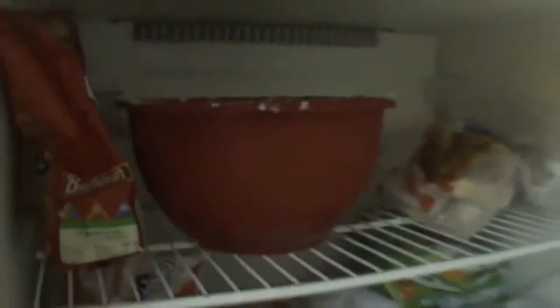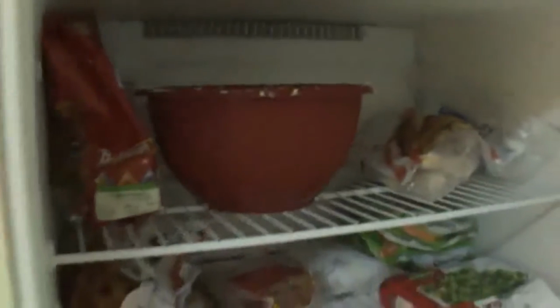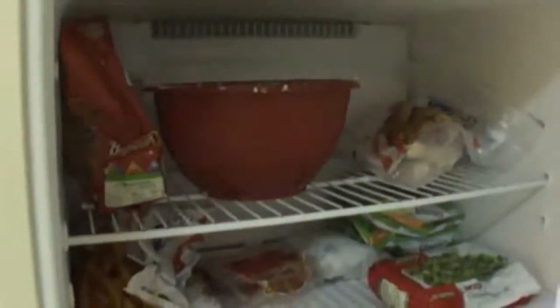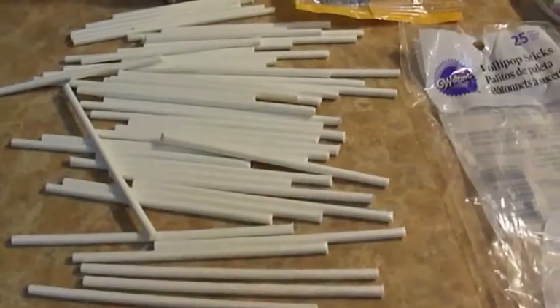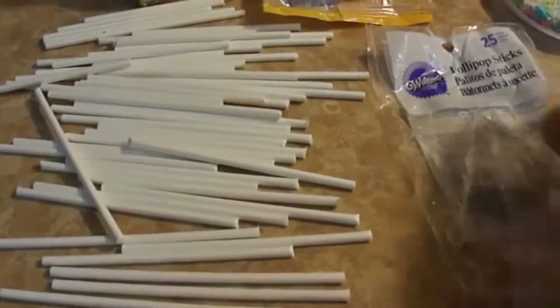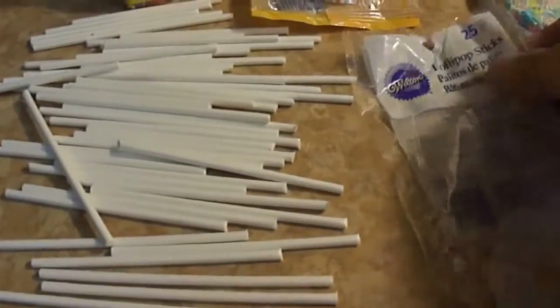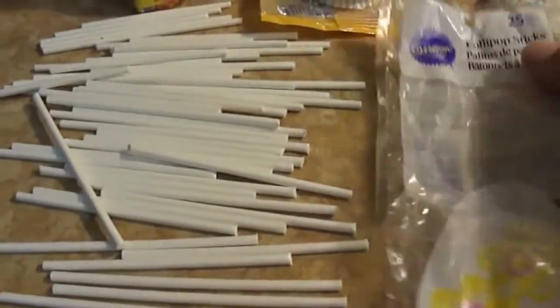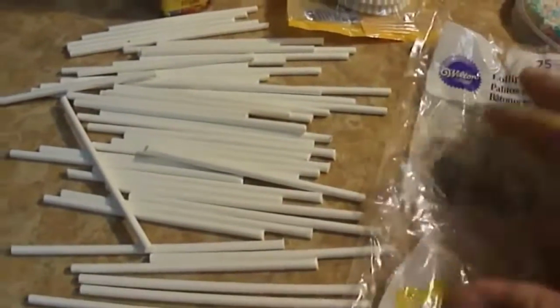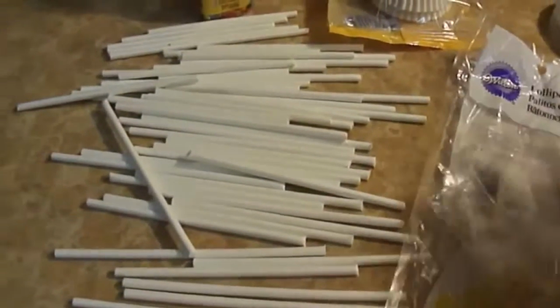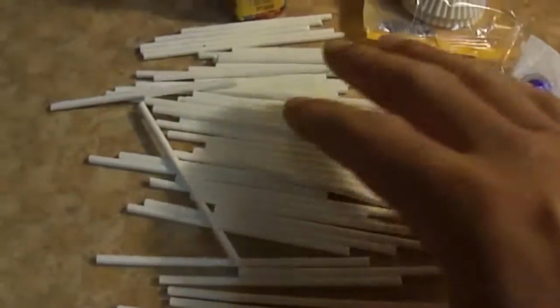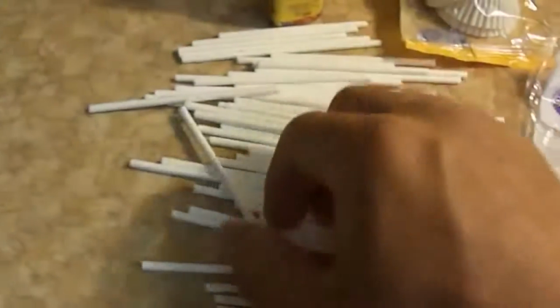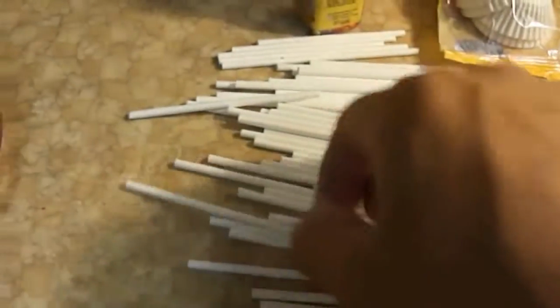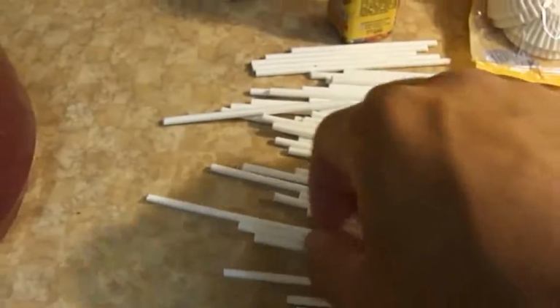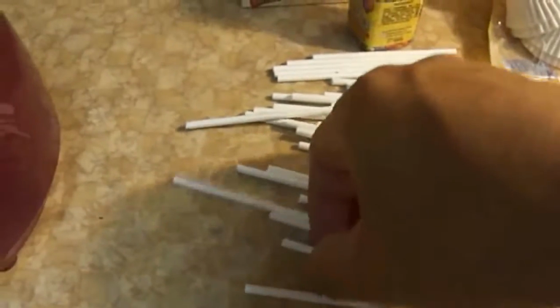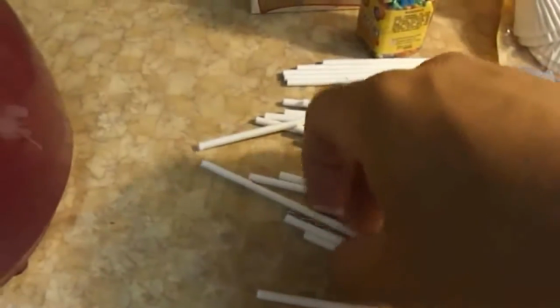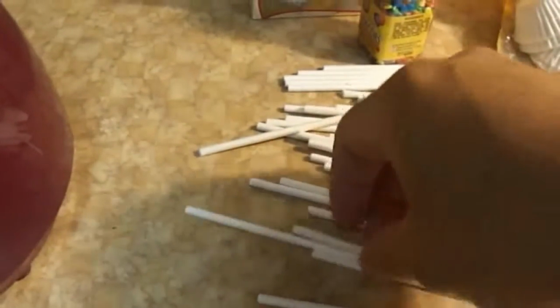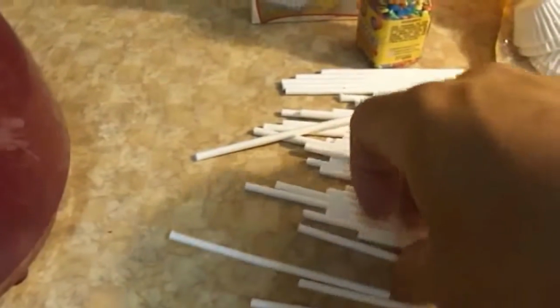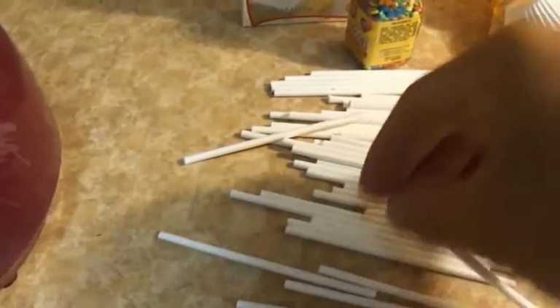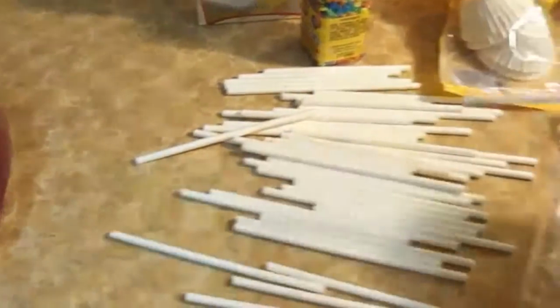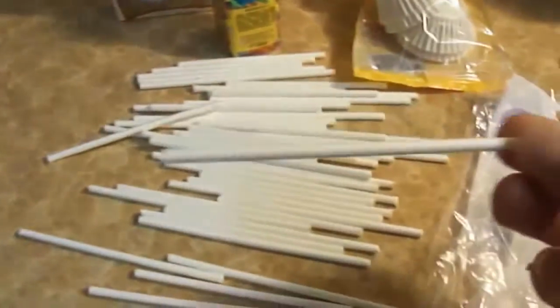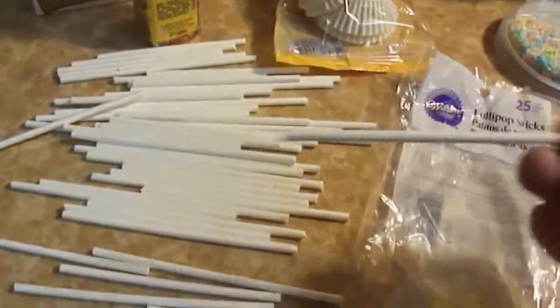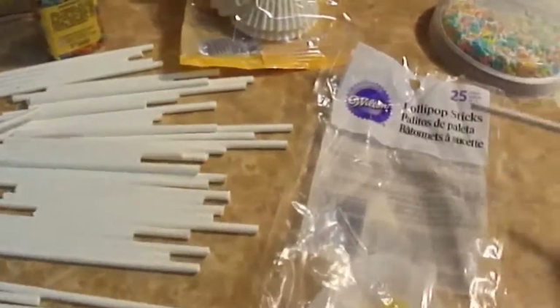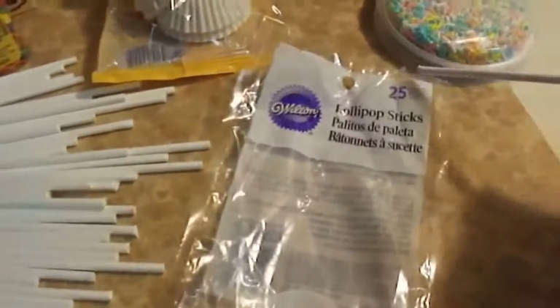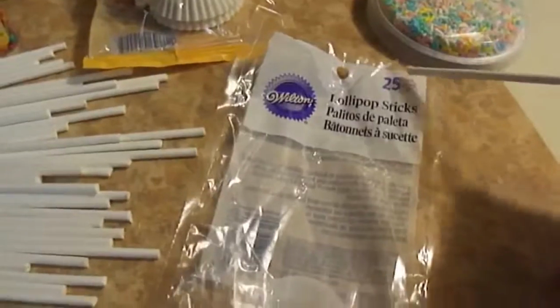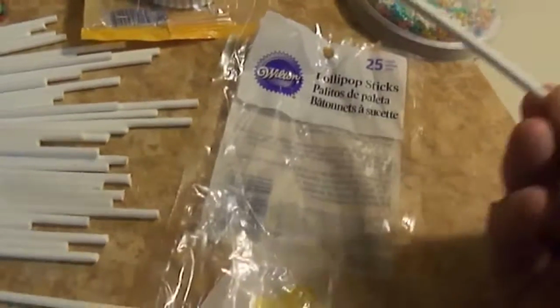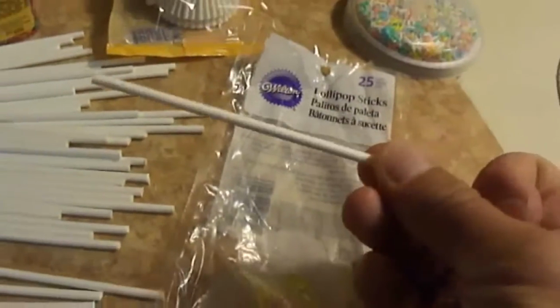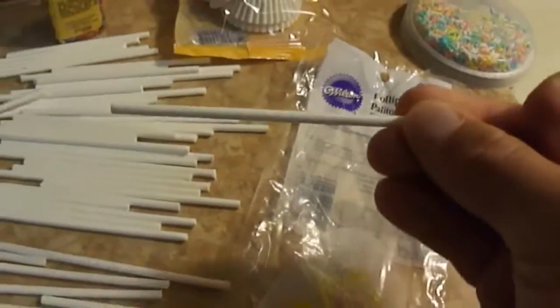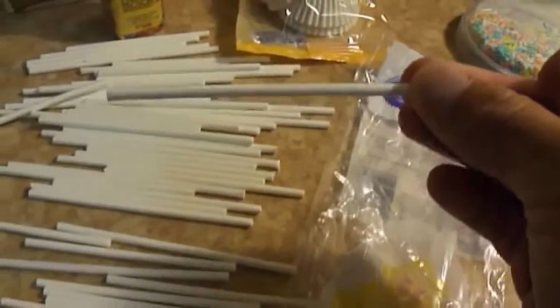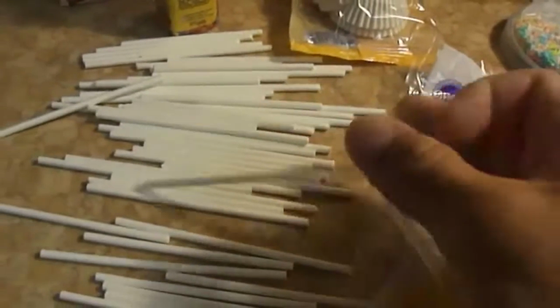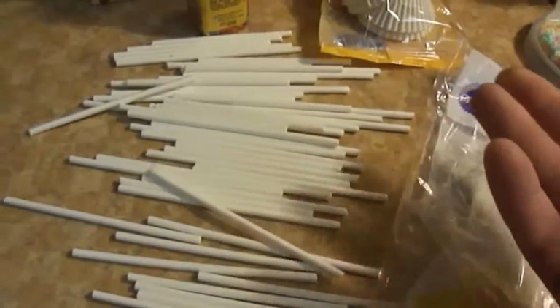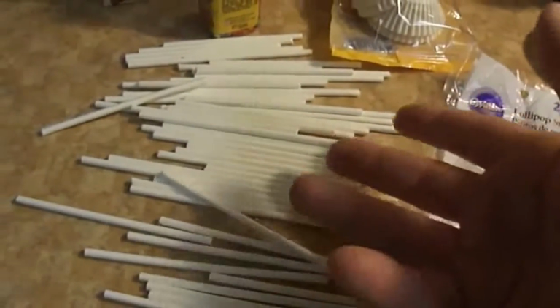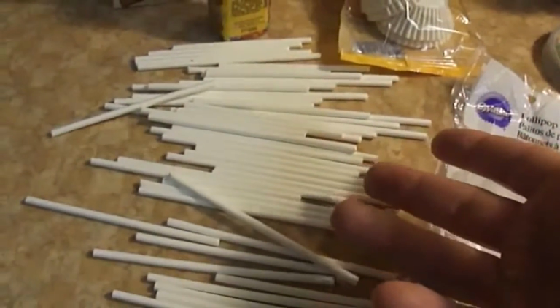While I was waiting, I took my time and started cutting the lollipop sticks. There were 25 in there but they were too long, so I just cut them in half and now I have 50 of them.